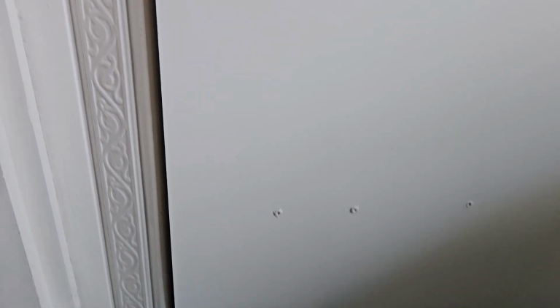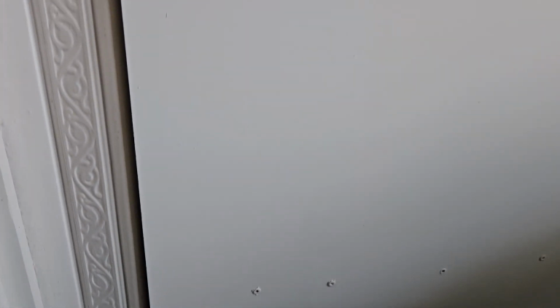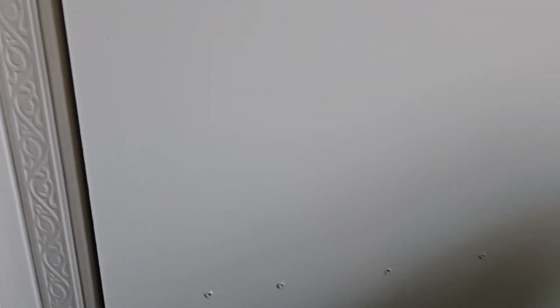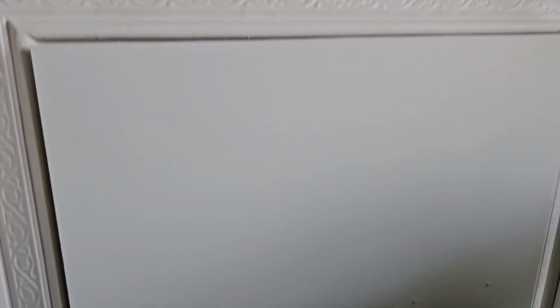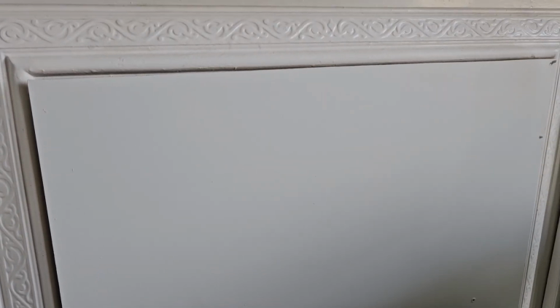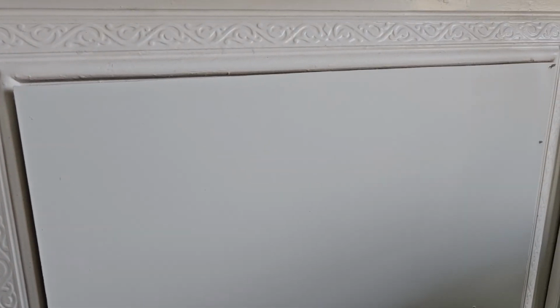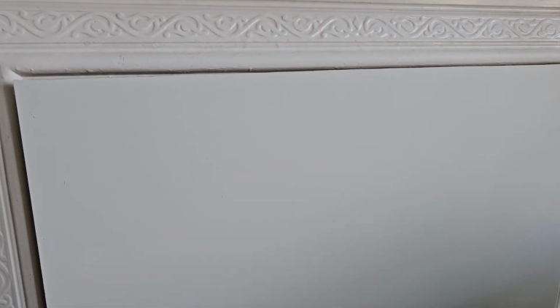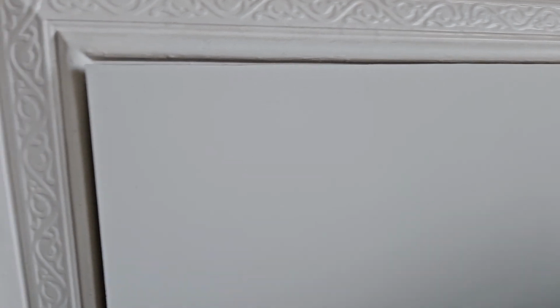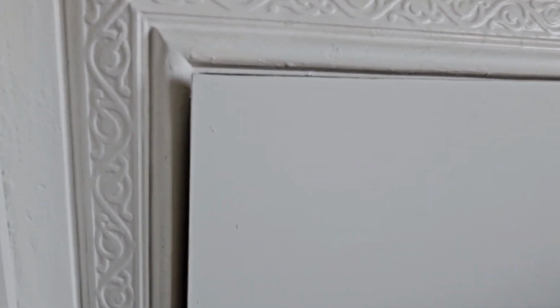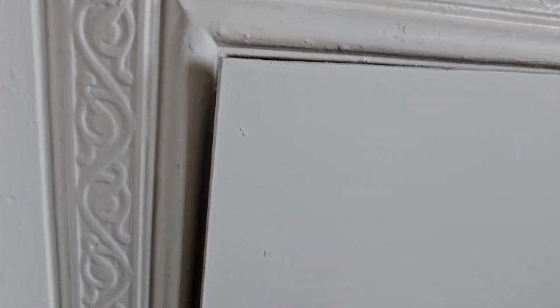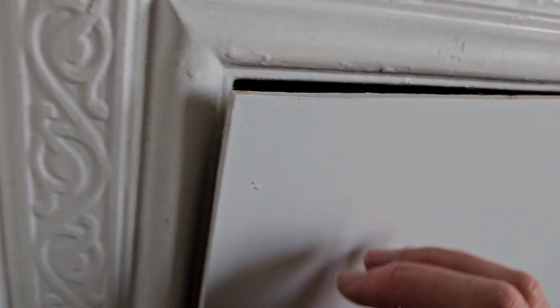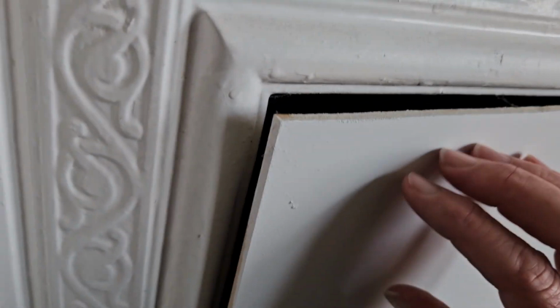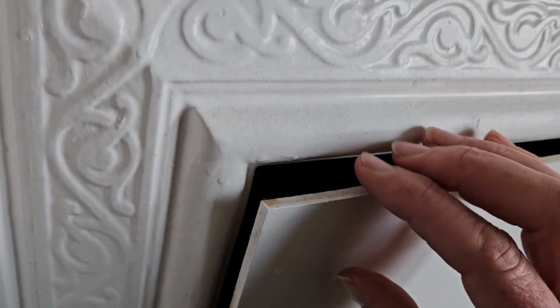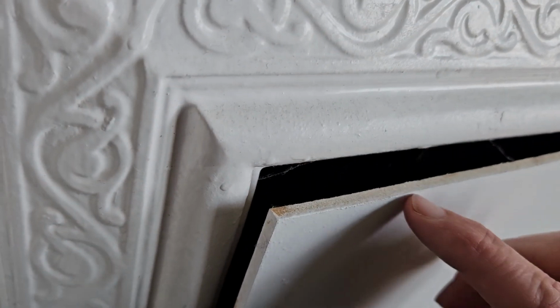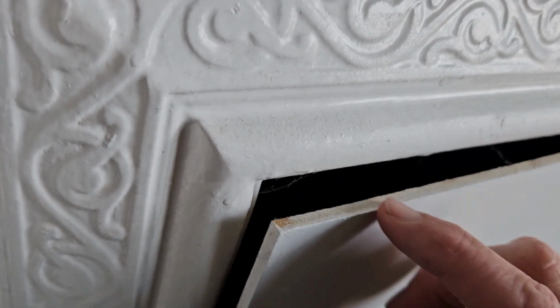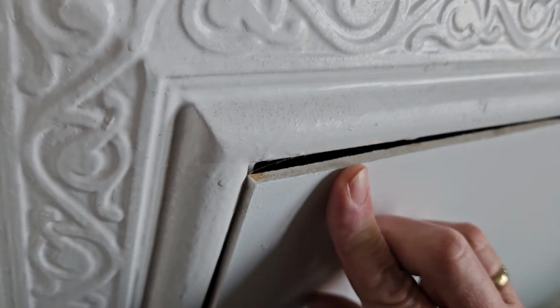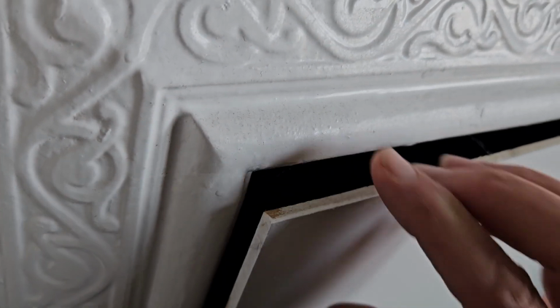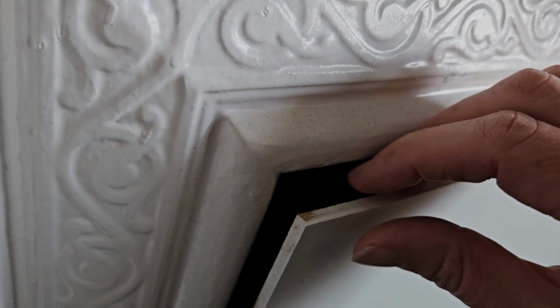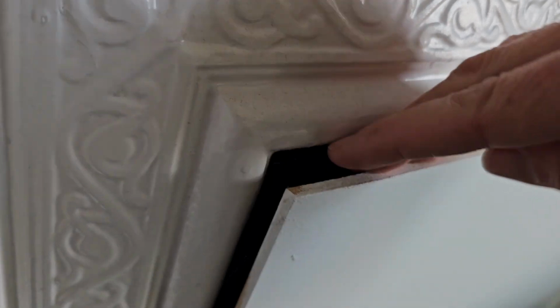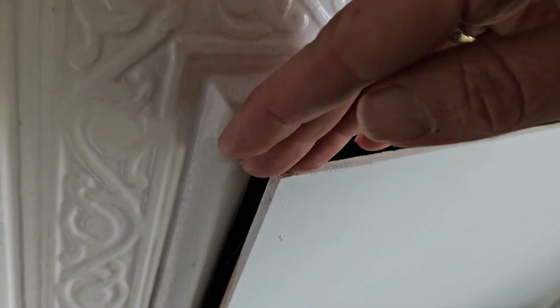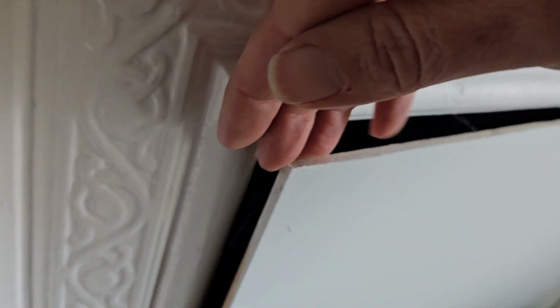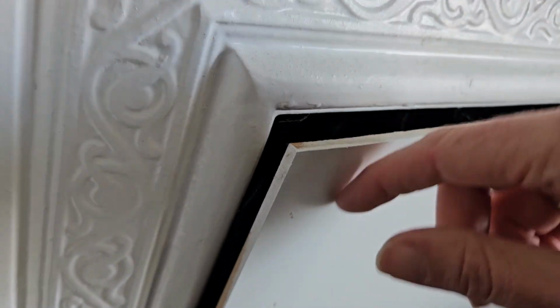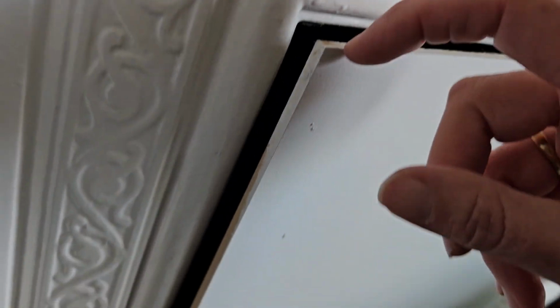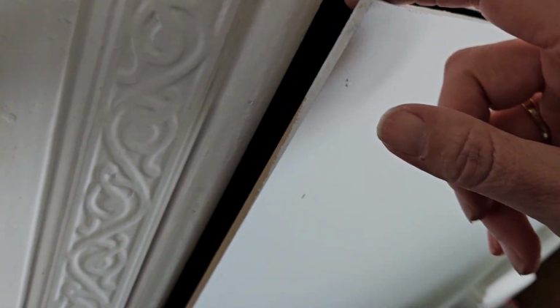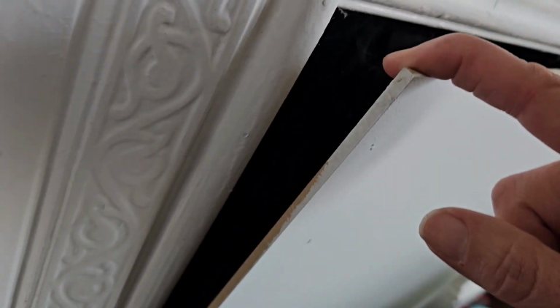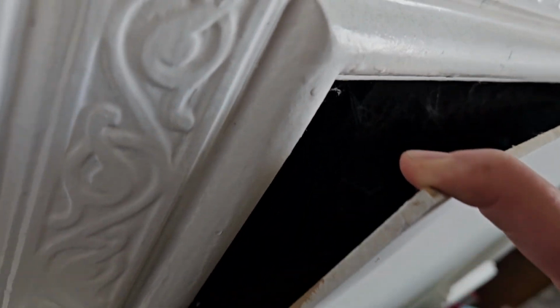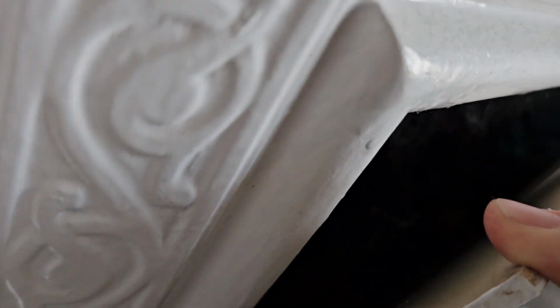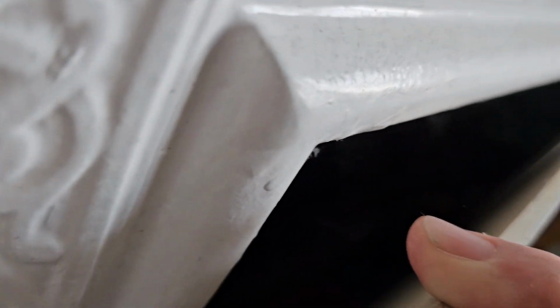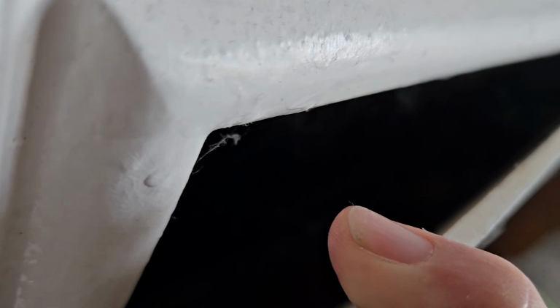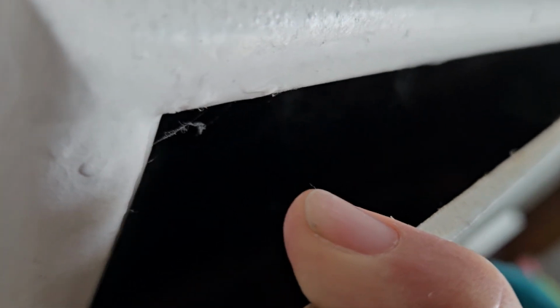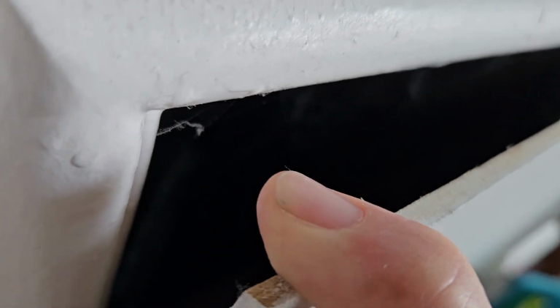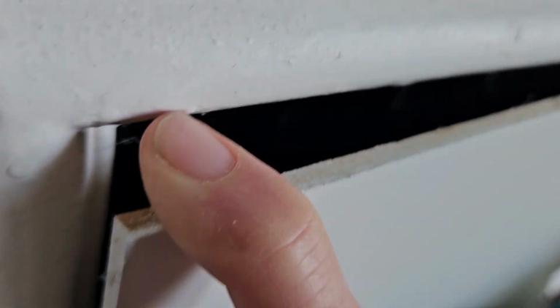This one has been blocked off, but you can see the blocking off hasn't been all that effective. Over here there's a massive gap — I can stick my fingers down there, and it doesn't take much to have a peek behind and see what's happened there.